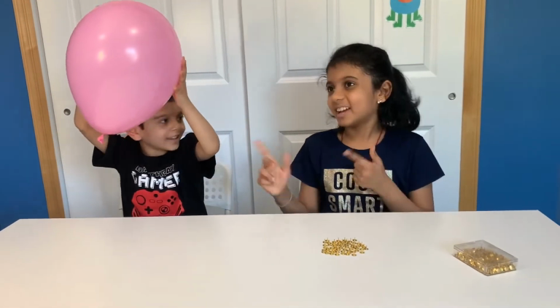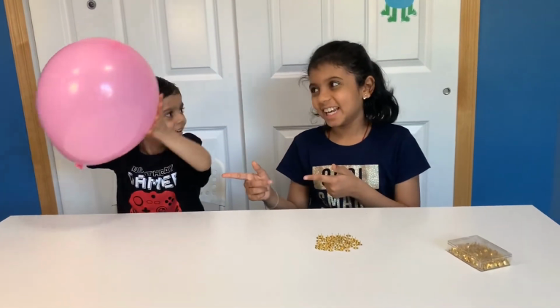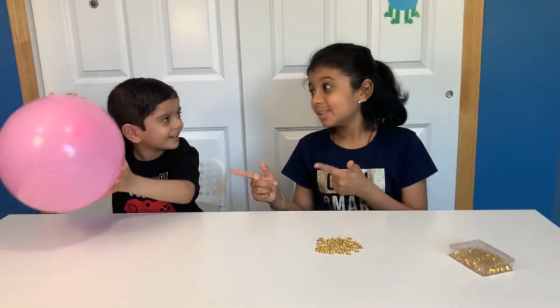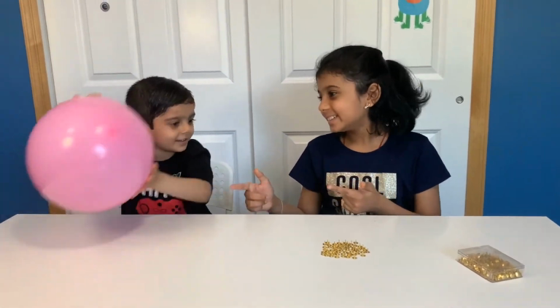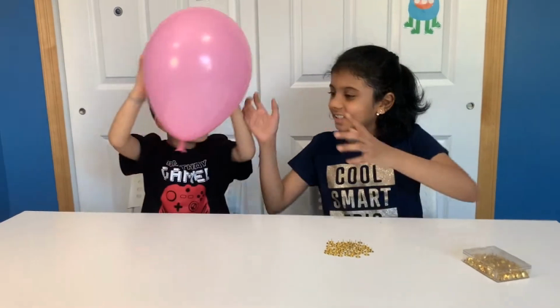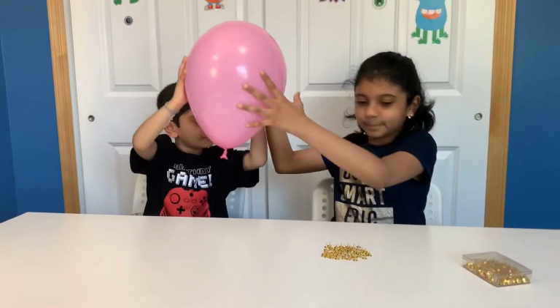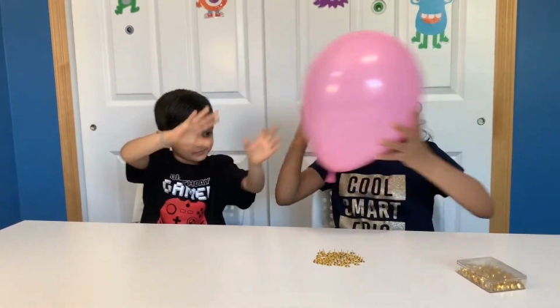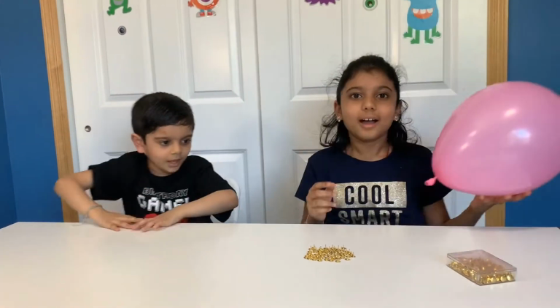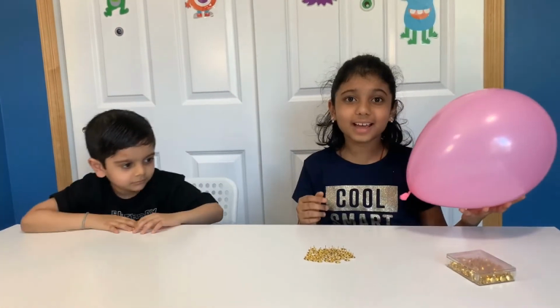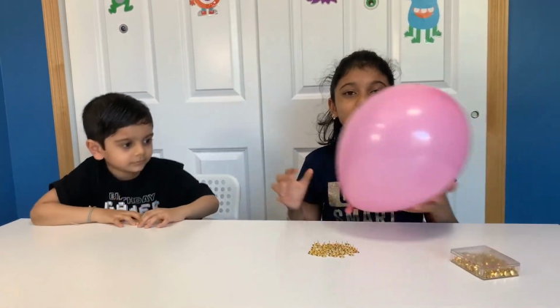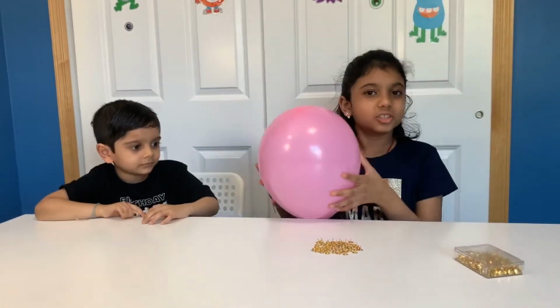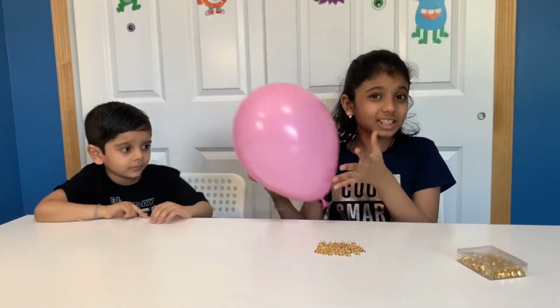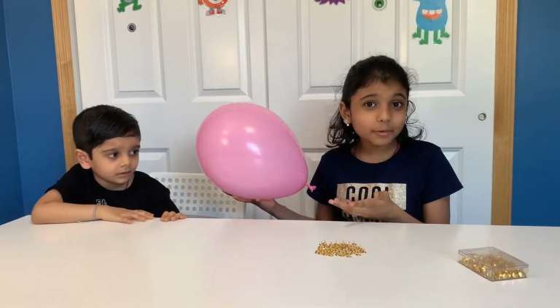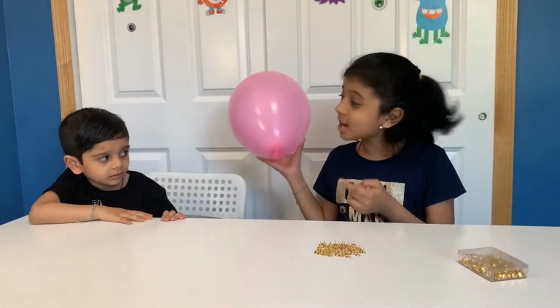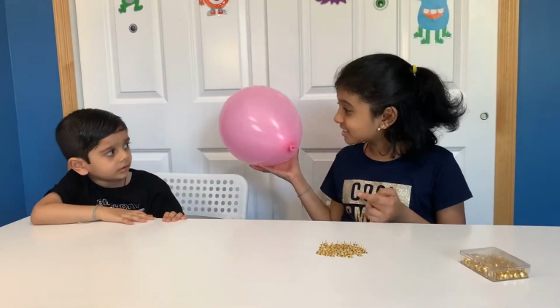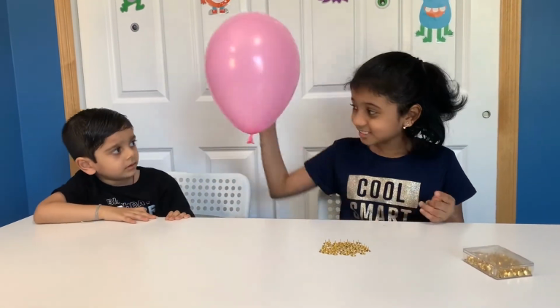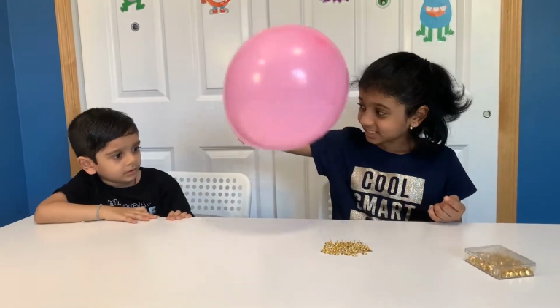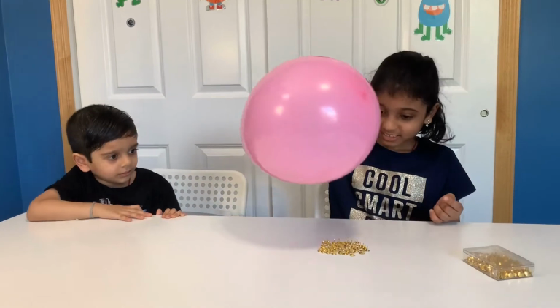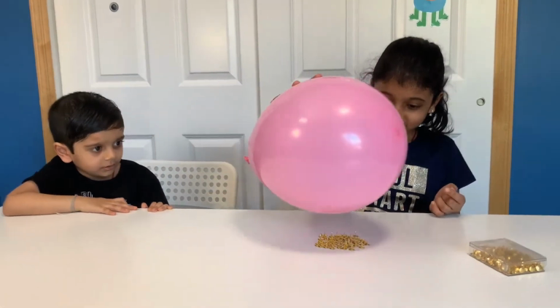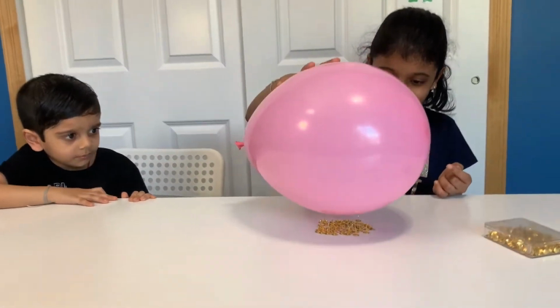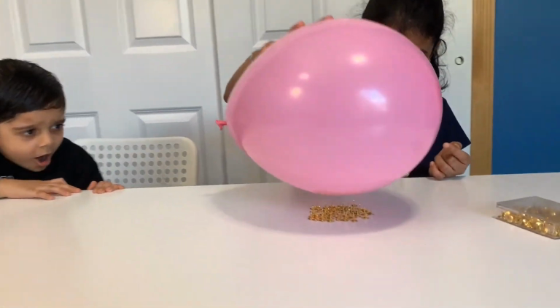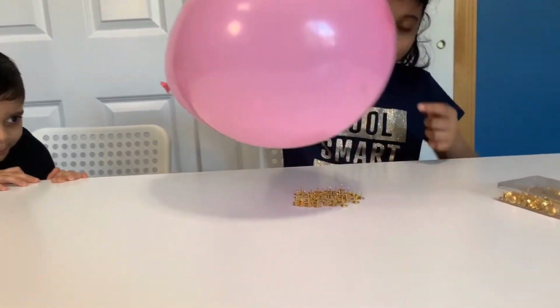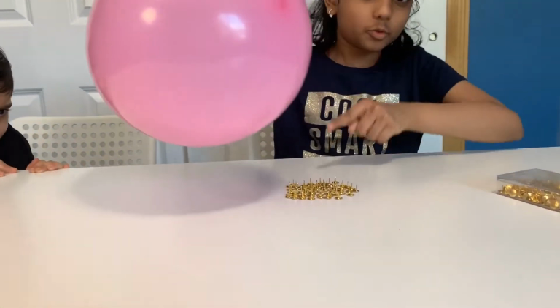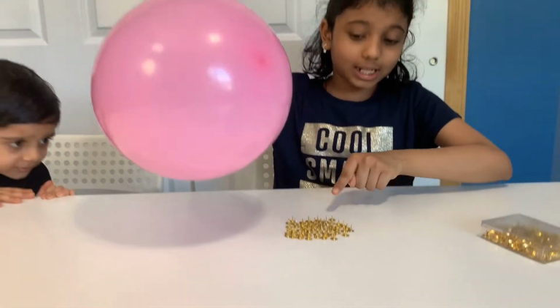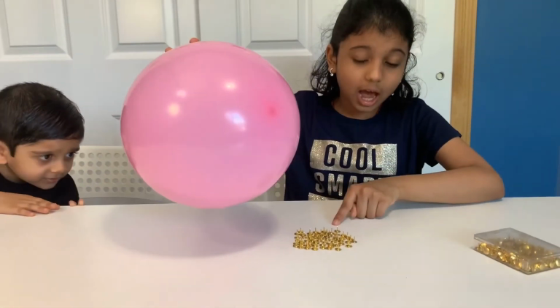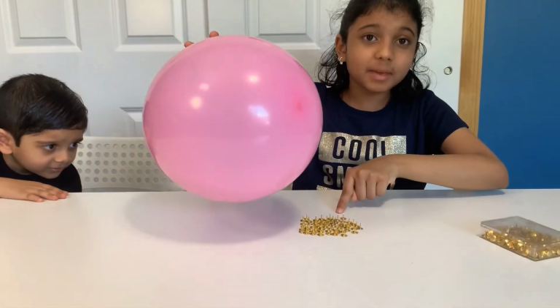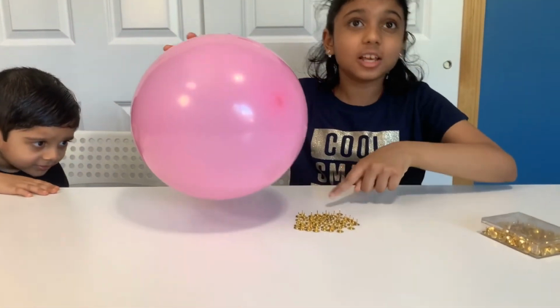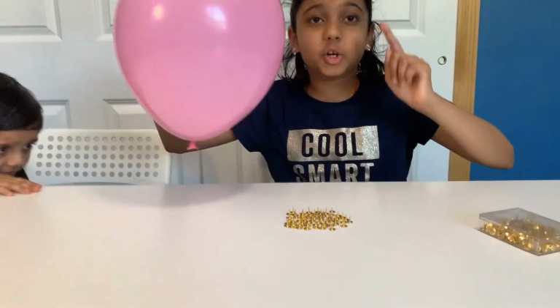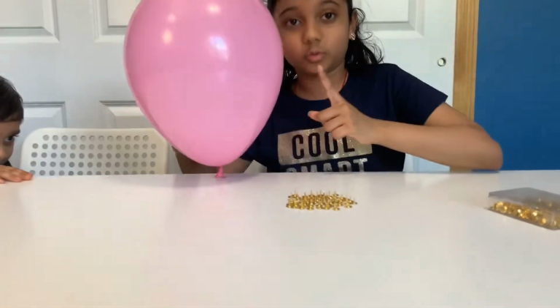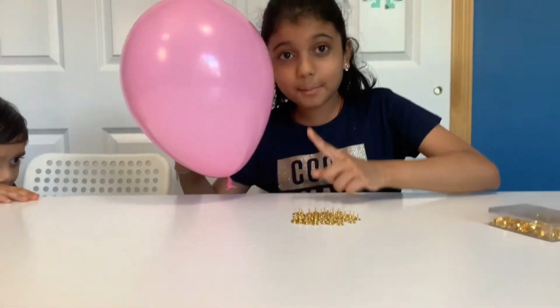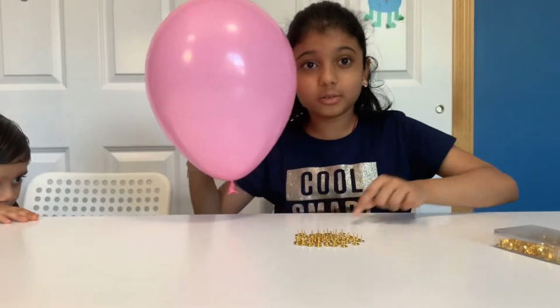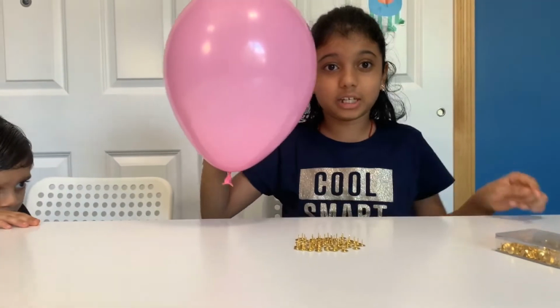You're going to need that balloon, Sigurd! Okay guys, so let's see if it pops! Okay guys, so we got a lot of pins versus one balloon here!